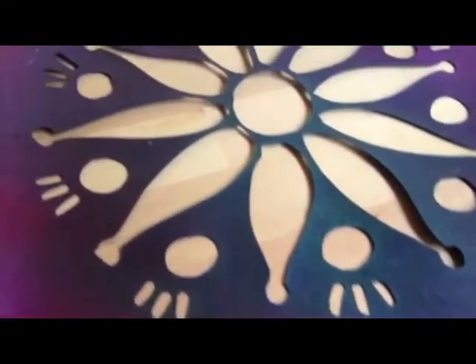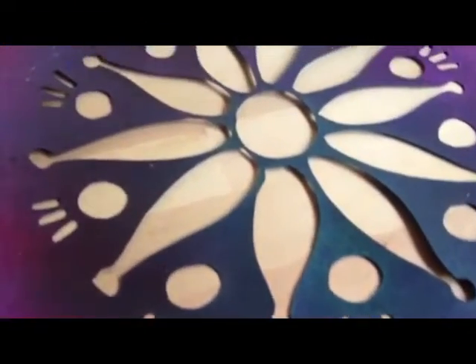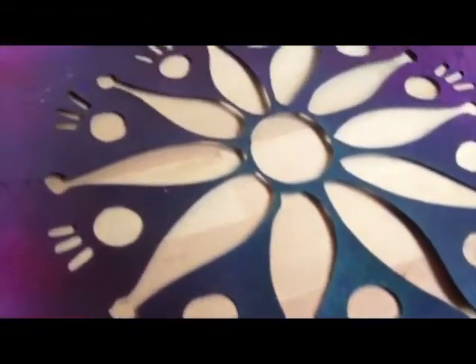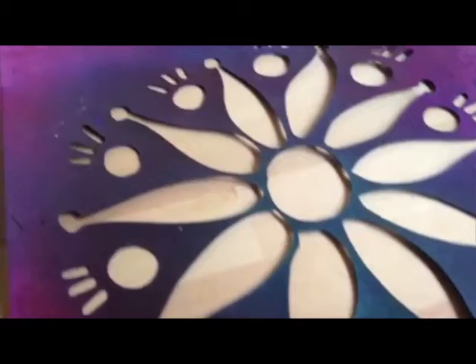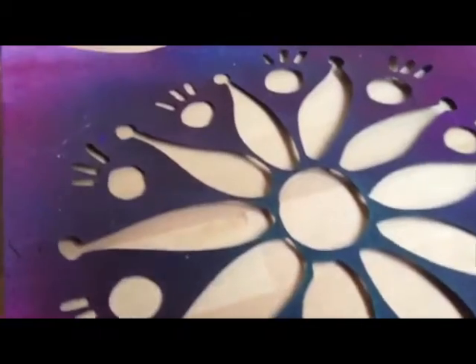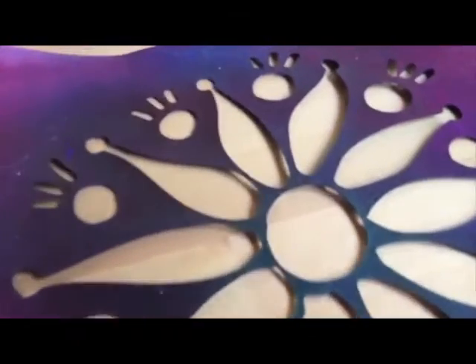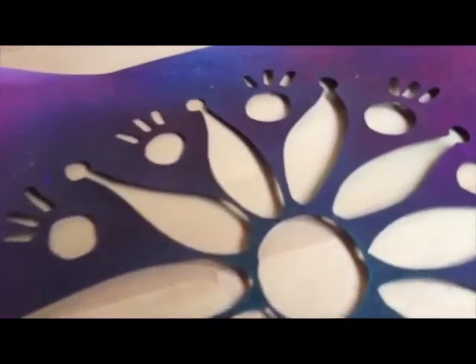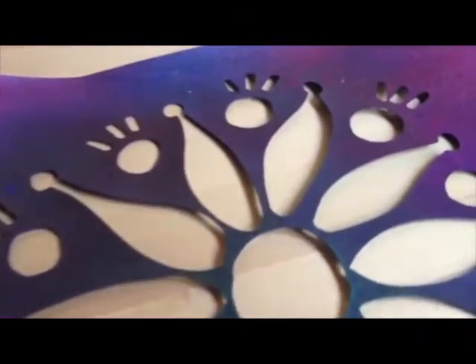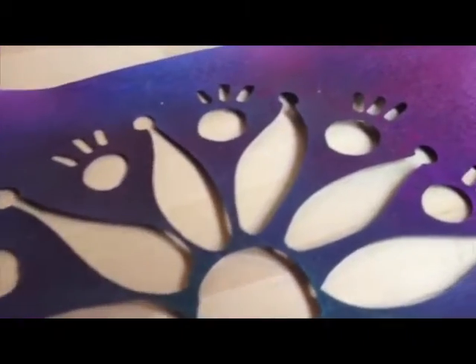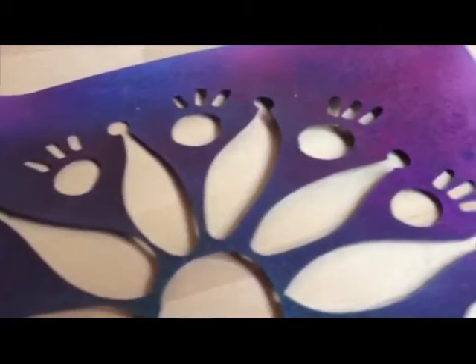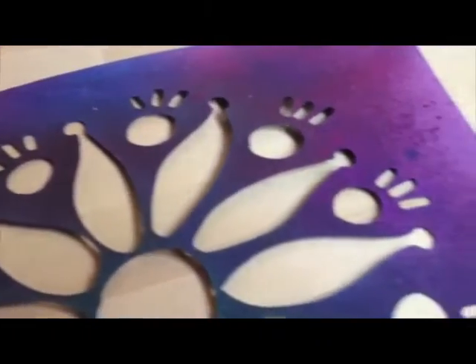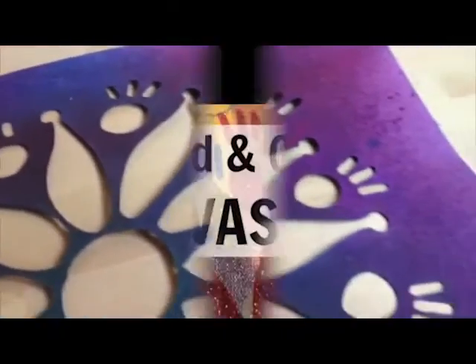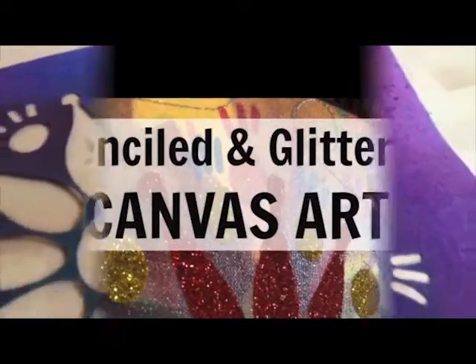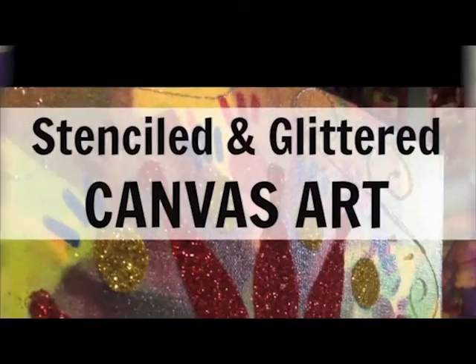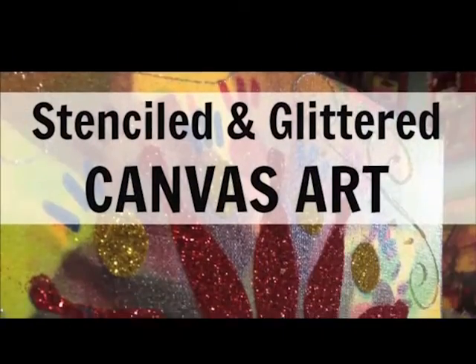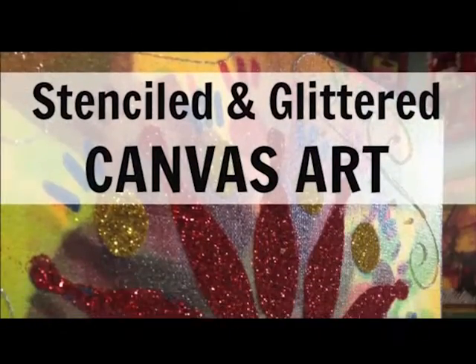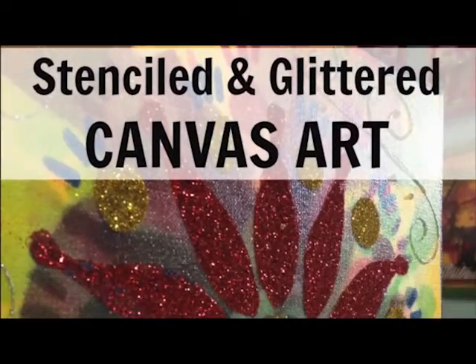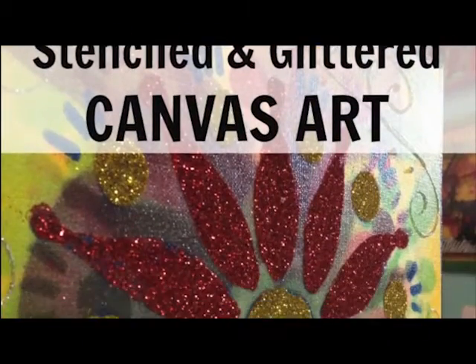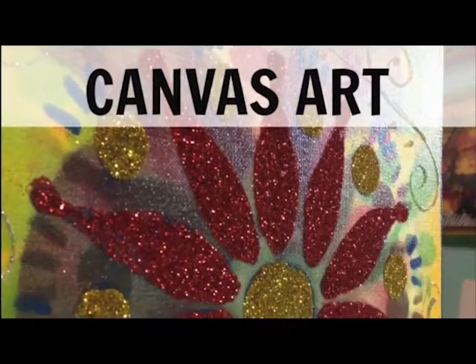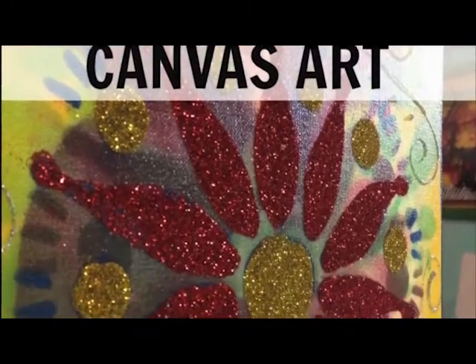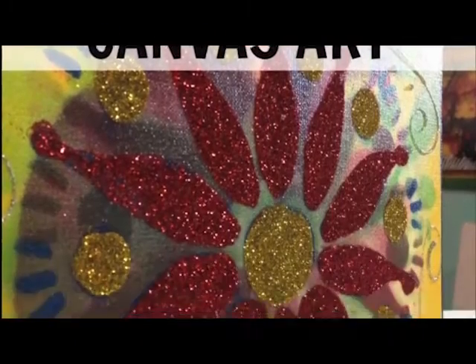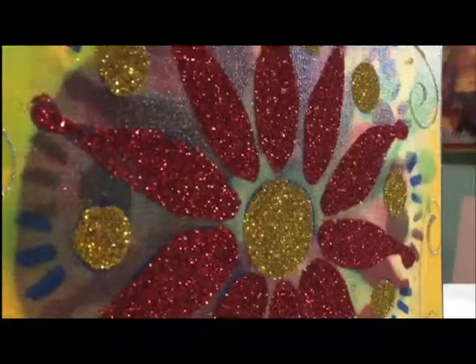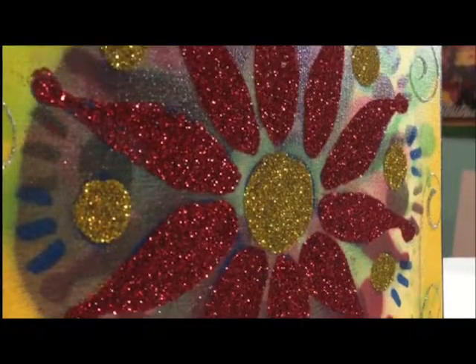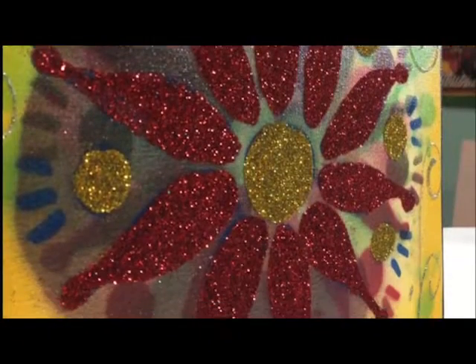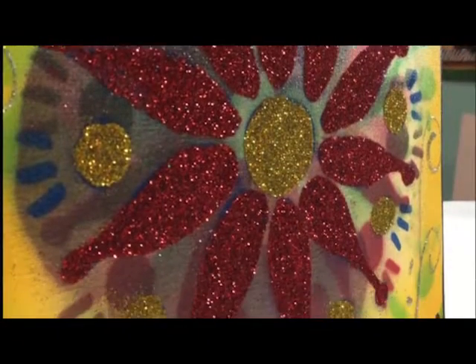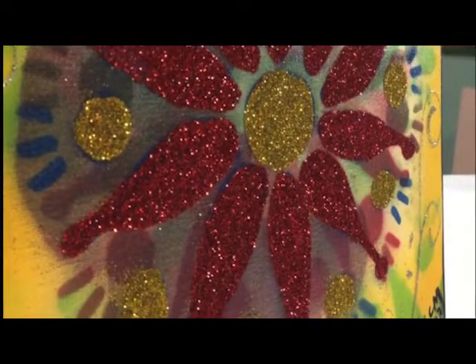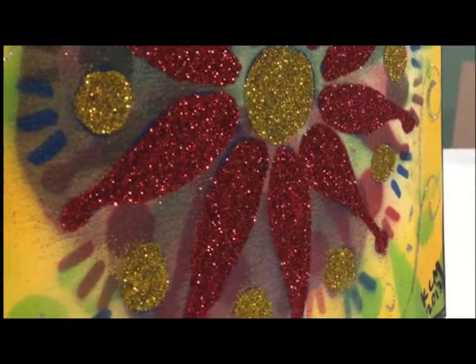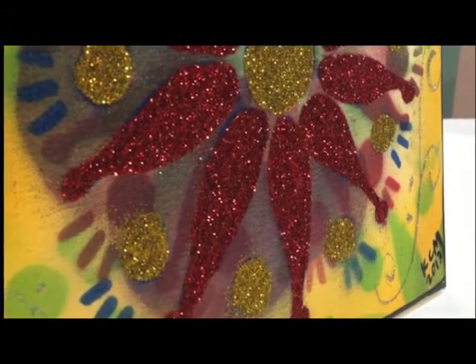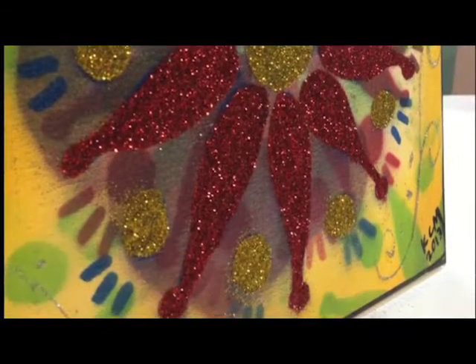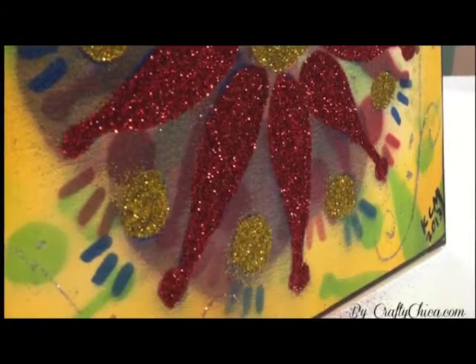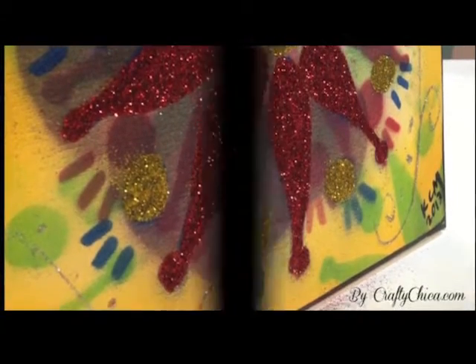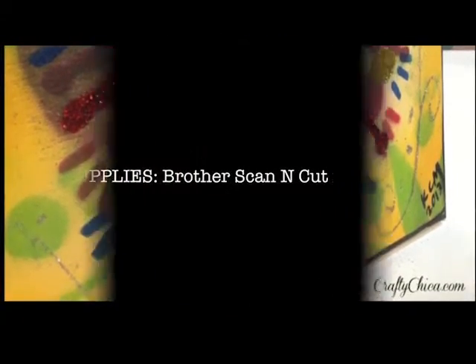I cut a lot of my own stencils and I decided to try the Scan and Cut to make it easier — and it worked! So now I'm going to show you how I did it.